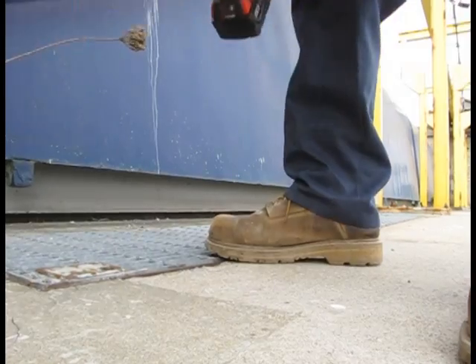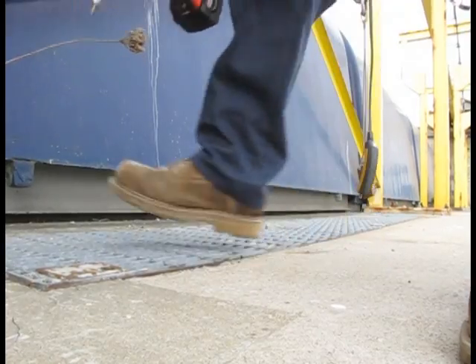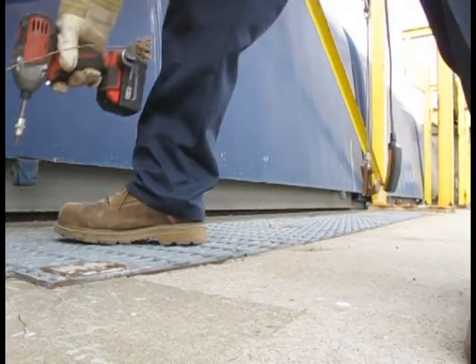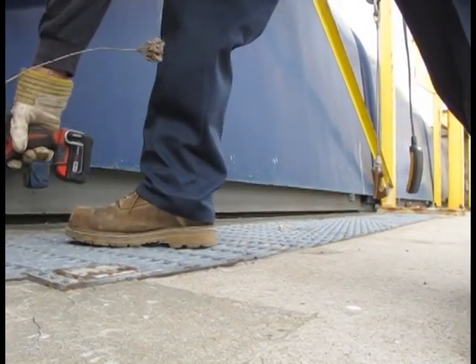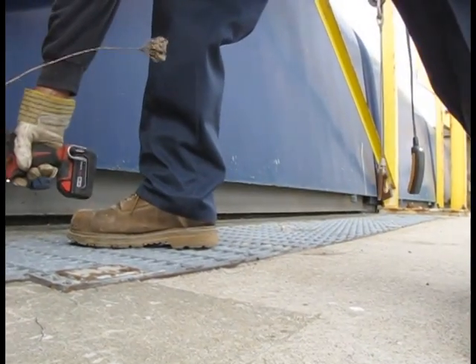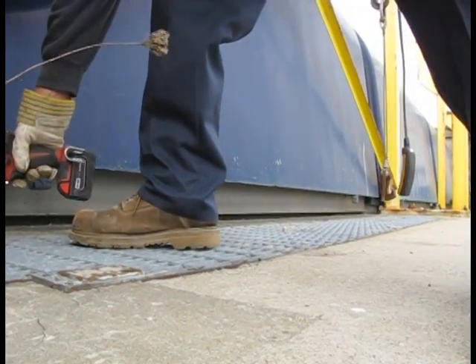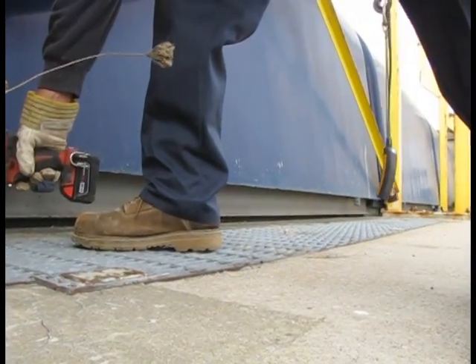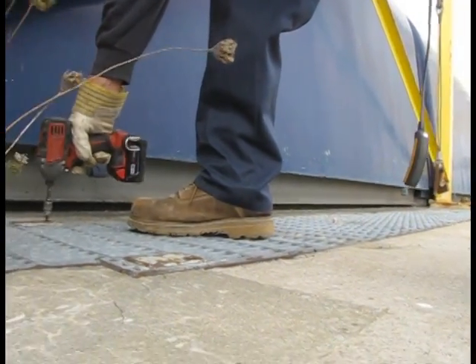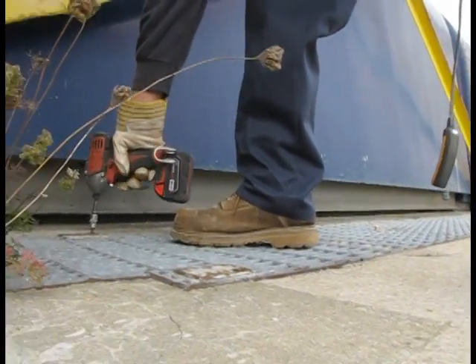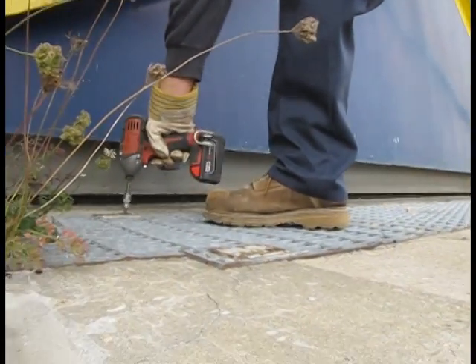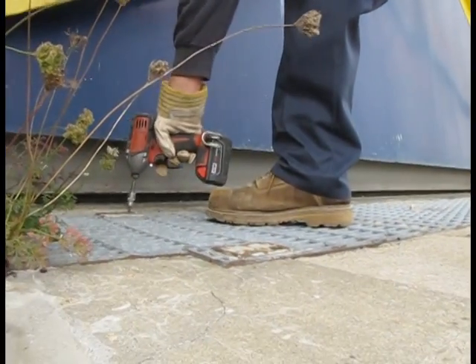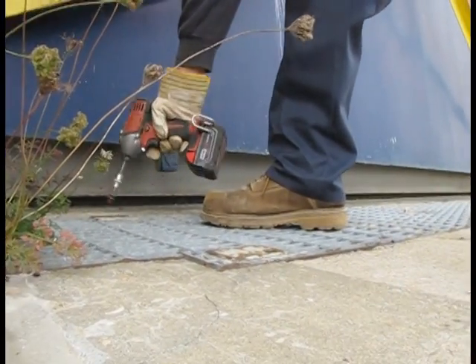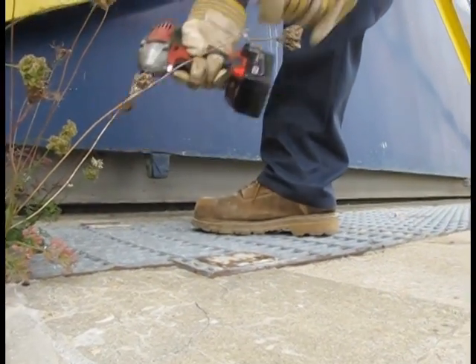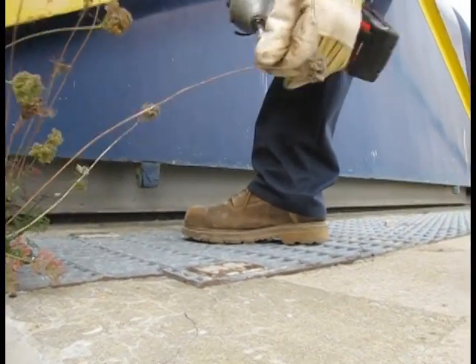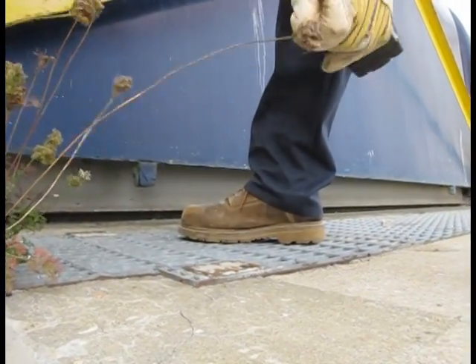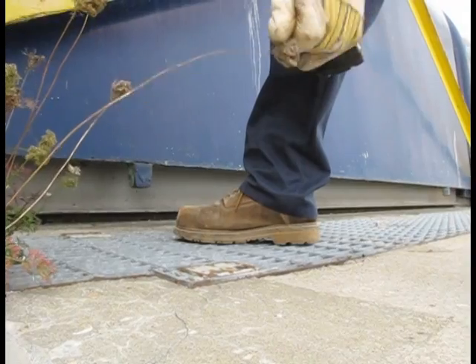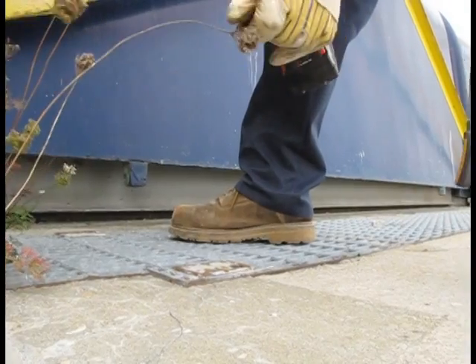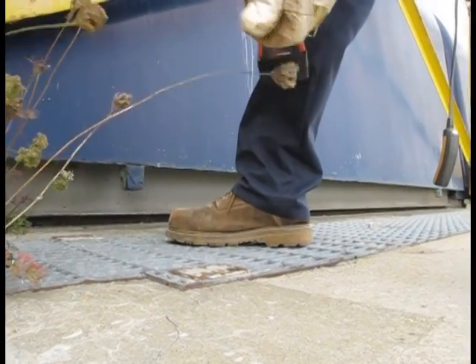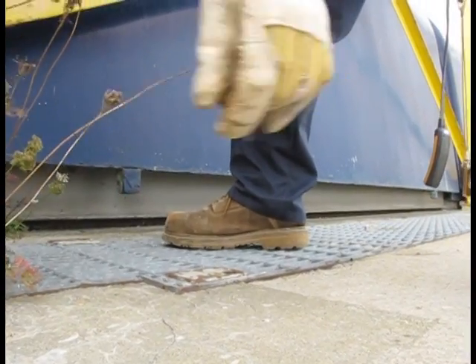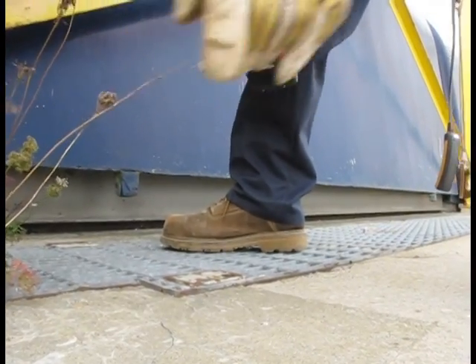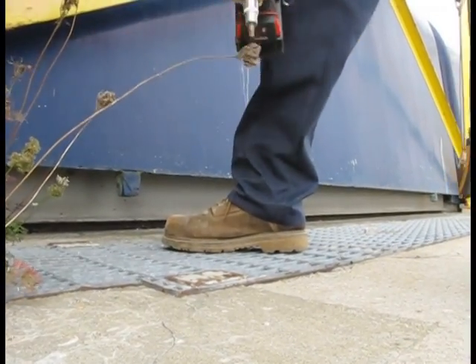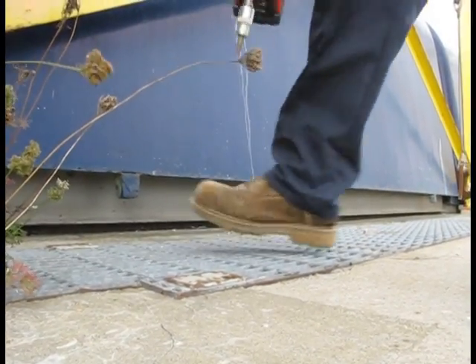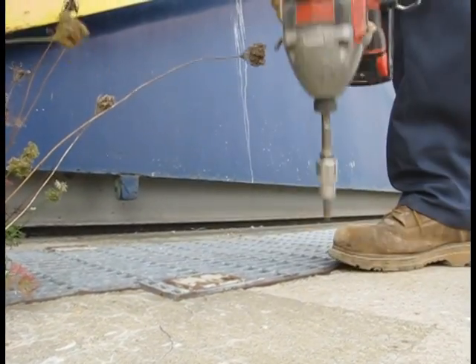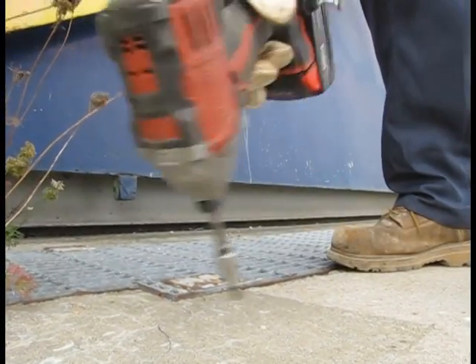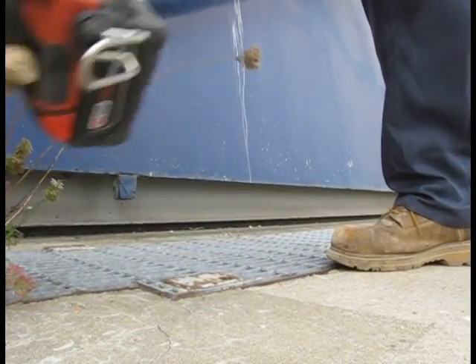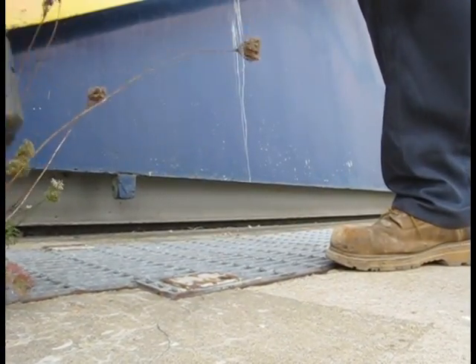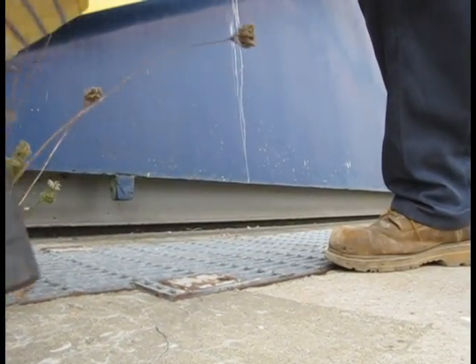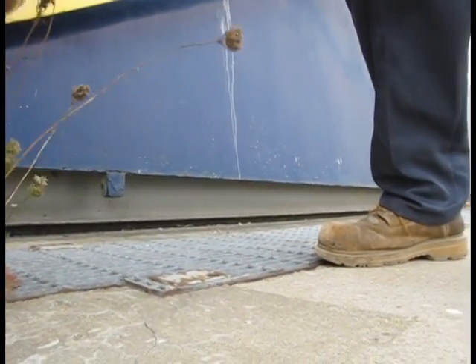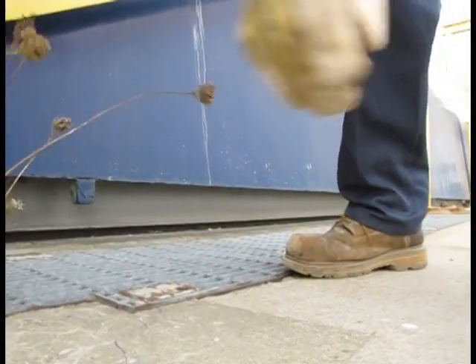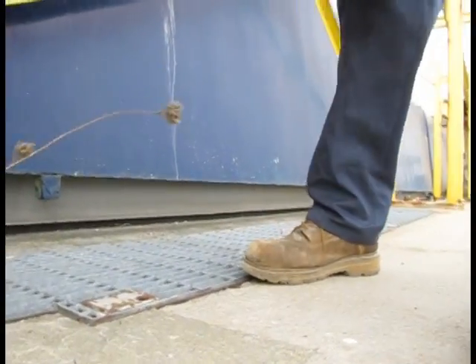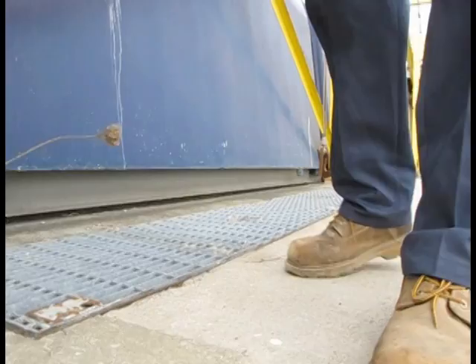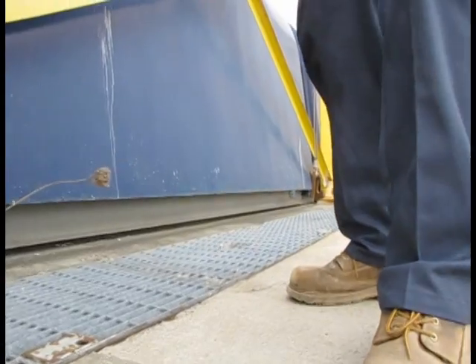We're just removing the bolts to hold the grates down. And now we can remove our grates to install our stop logs.